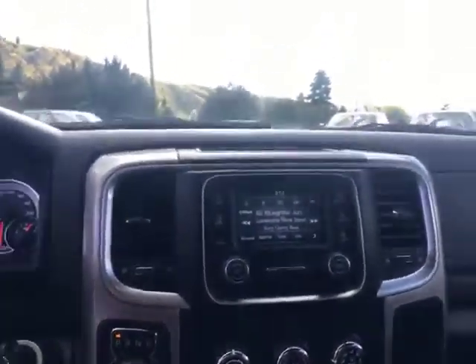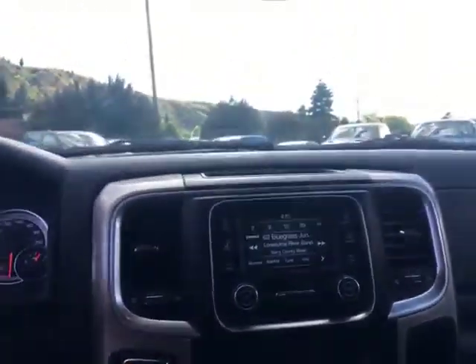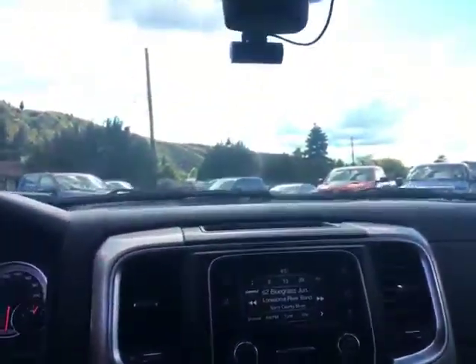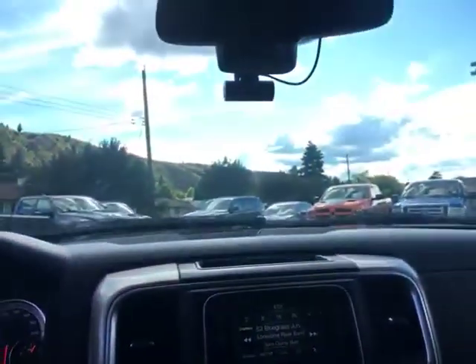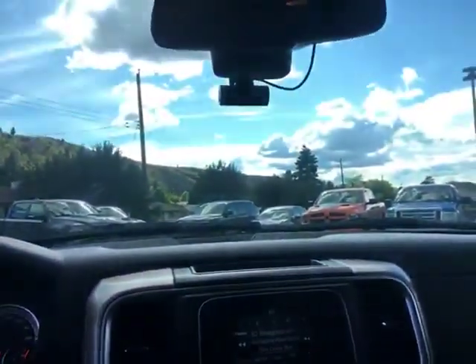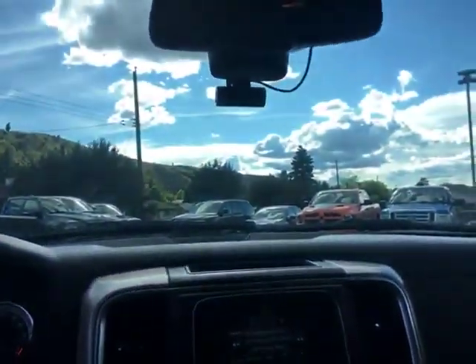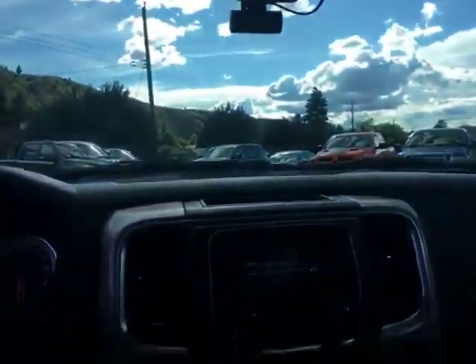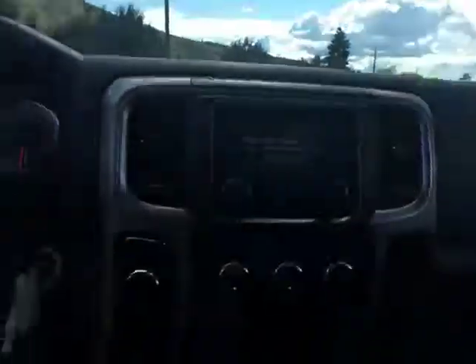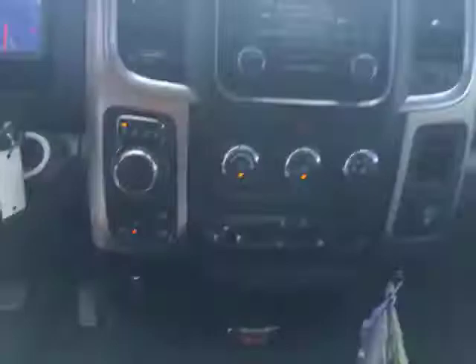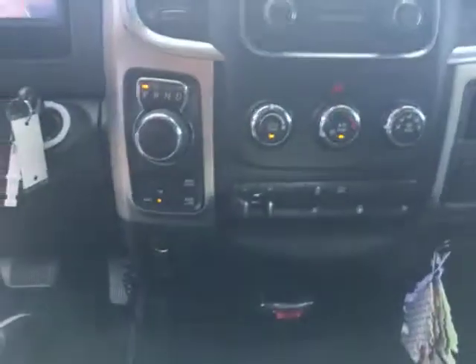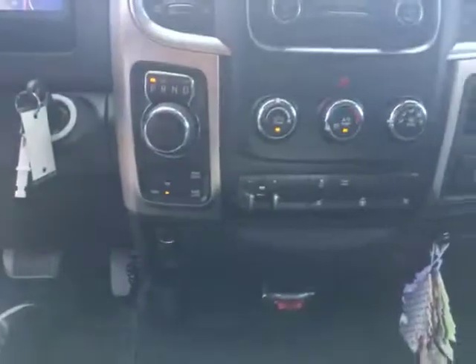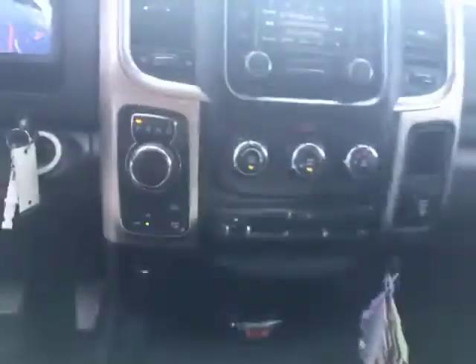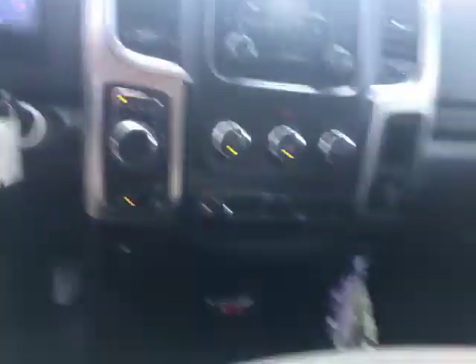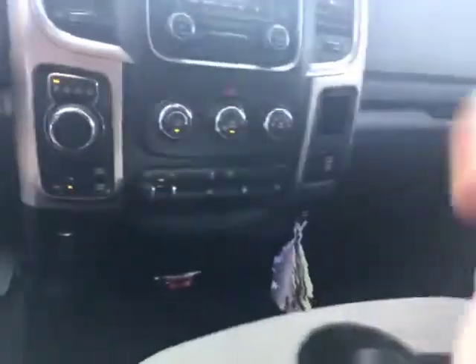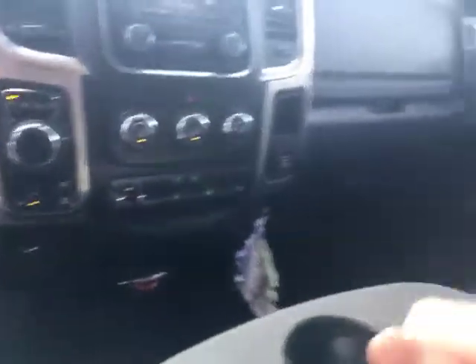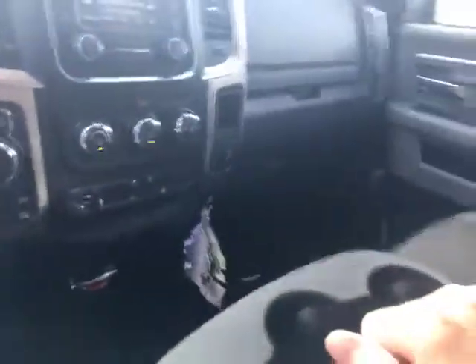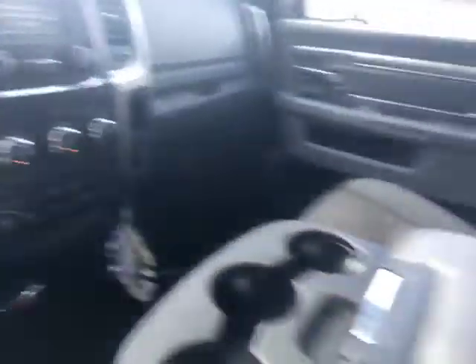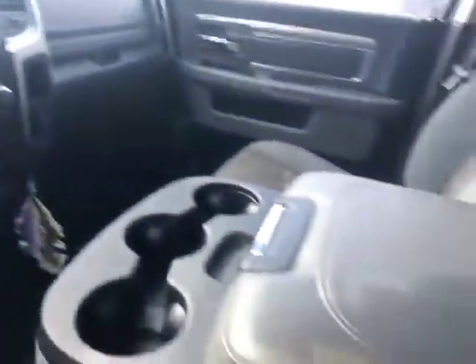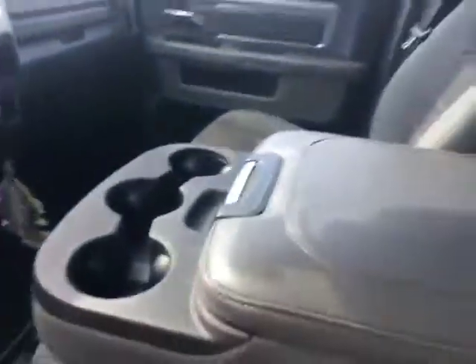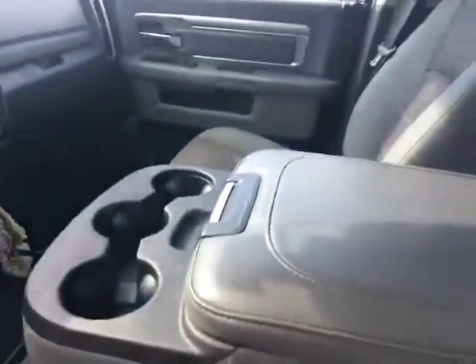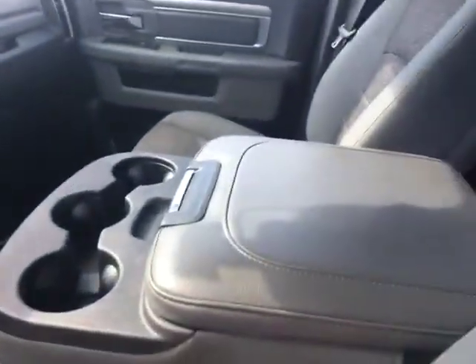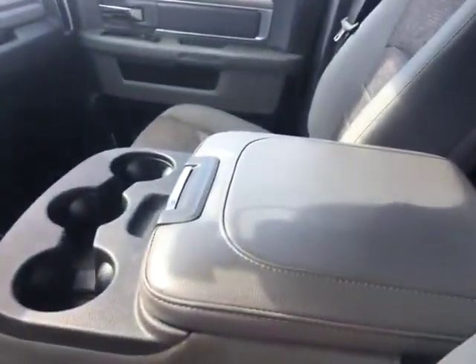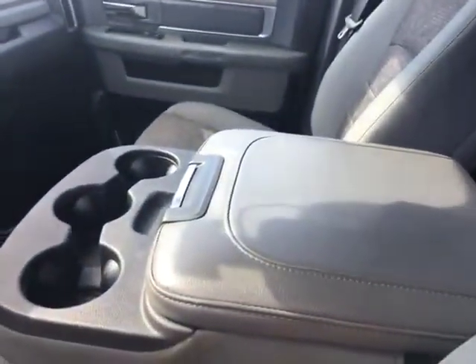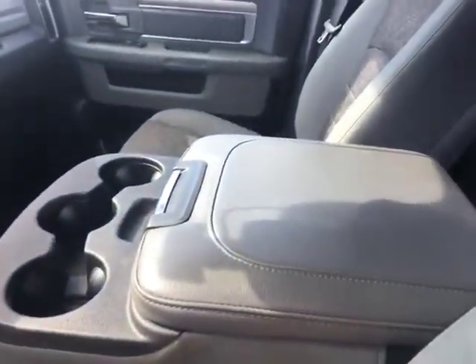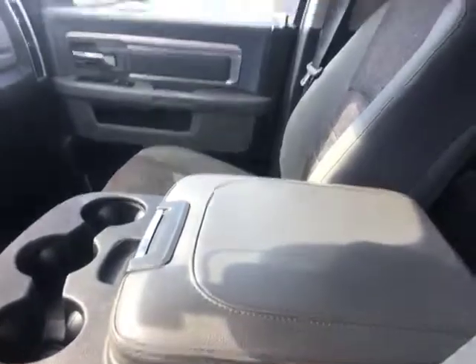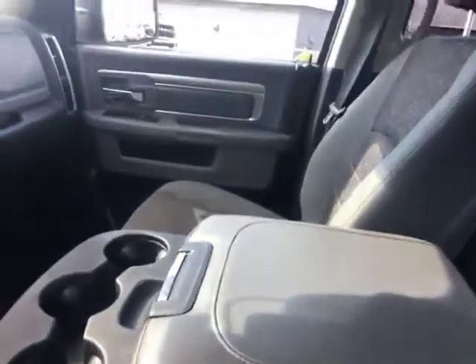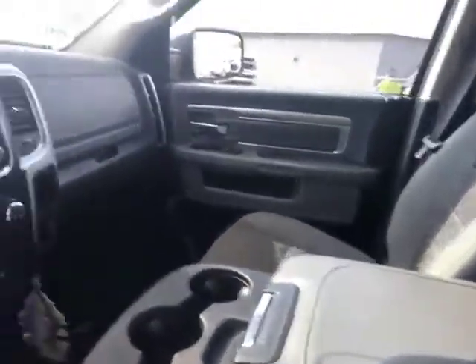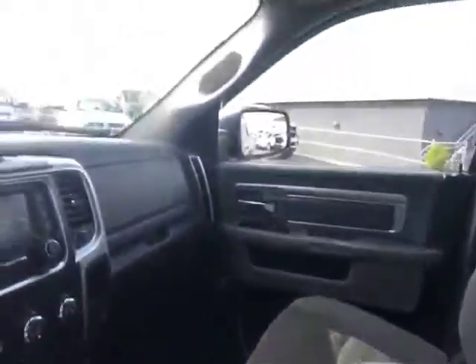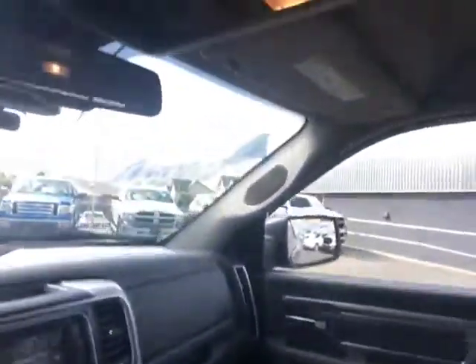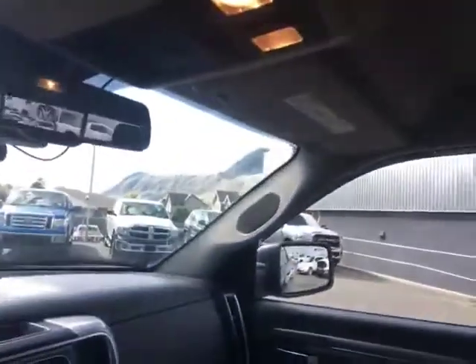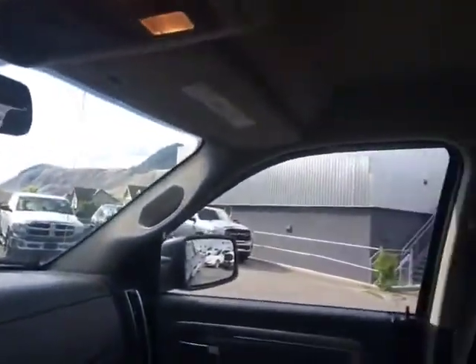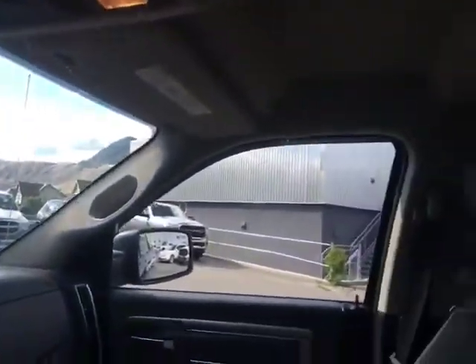There's an aftermarket dash cam mounted on there, and that's what that light system is. We've got a power driver seat, a bench in the front, seats 6, and we've got a rear slider.